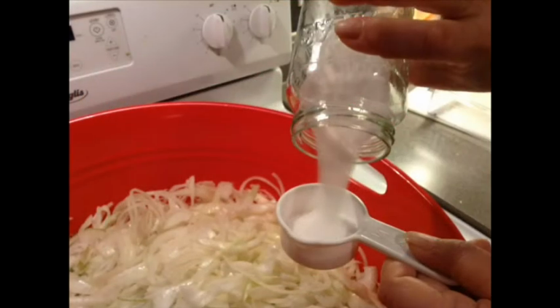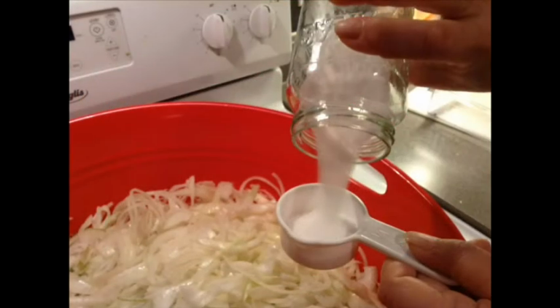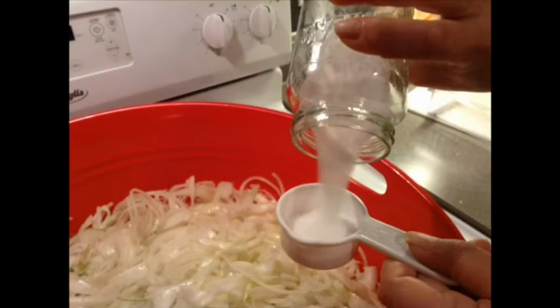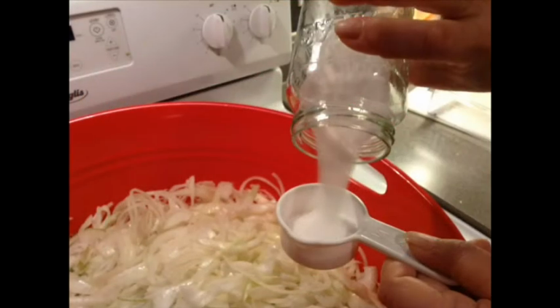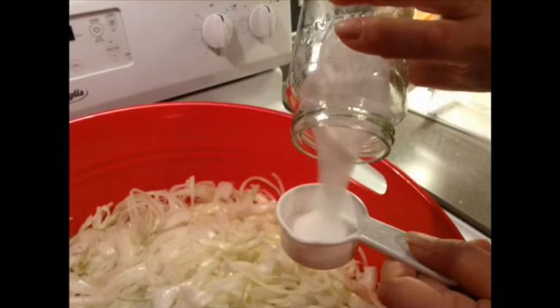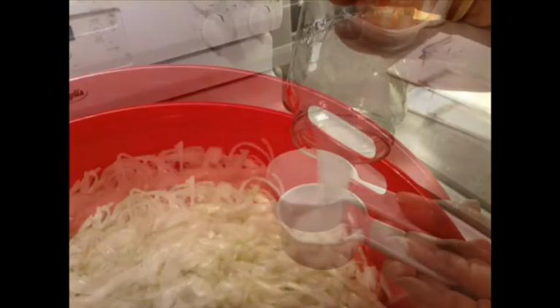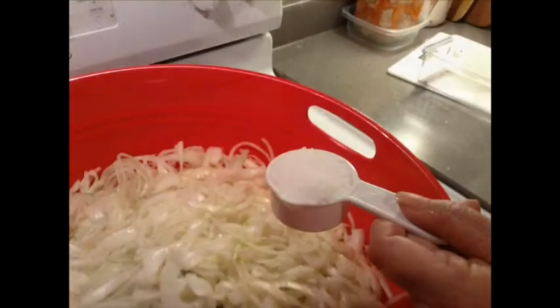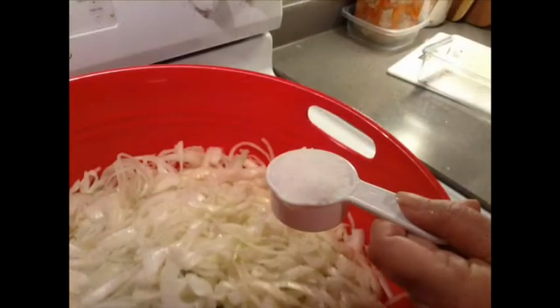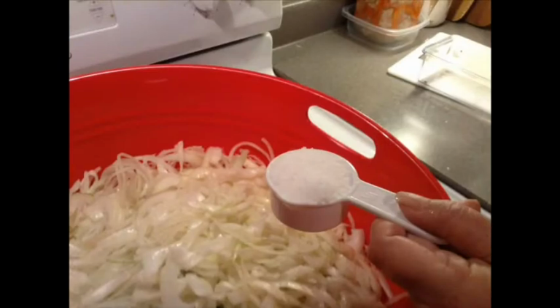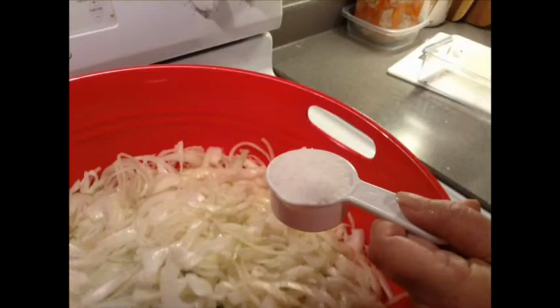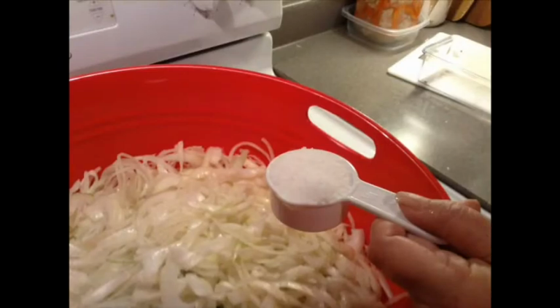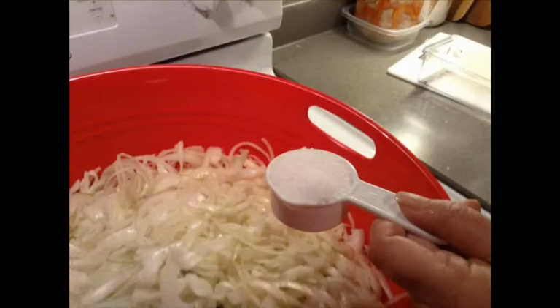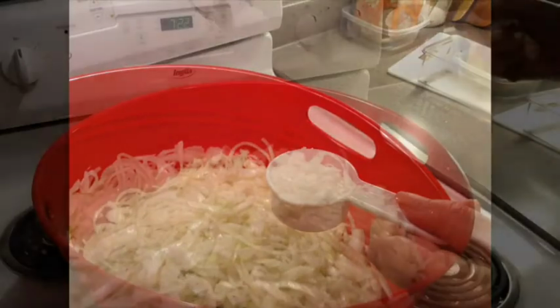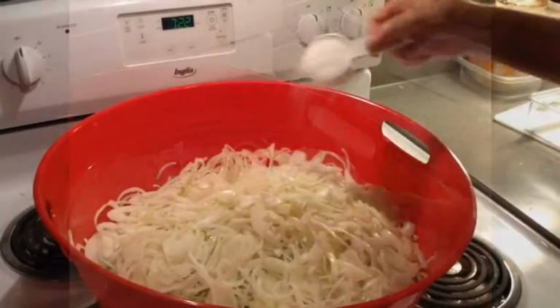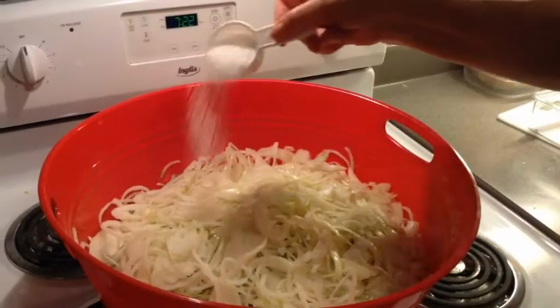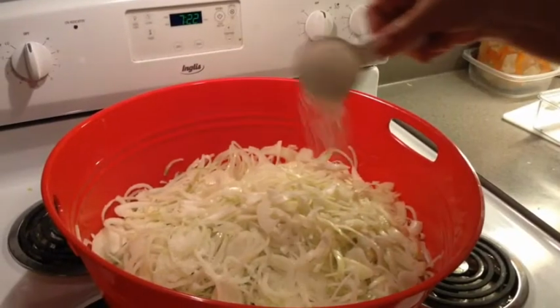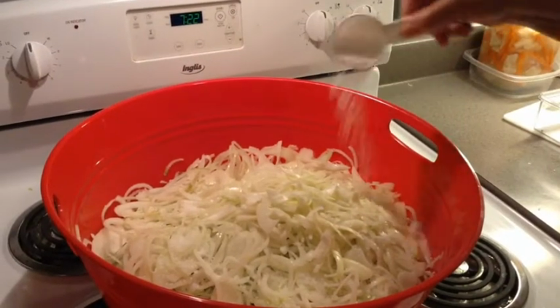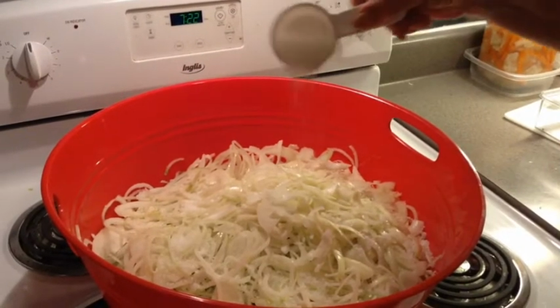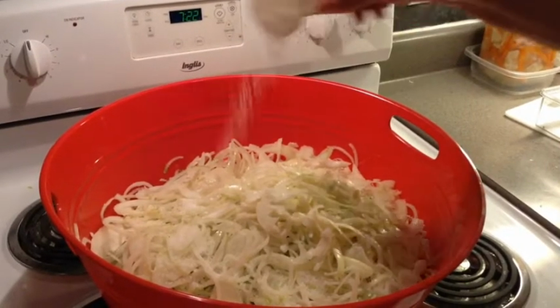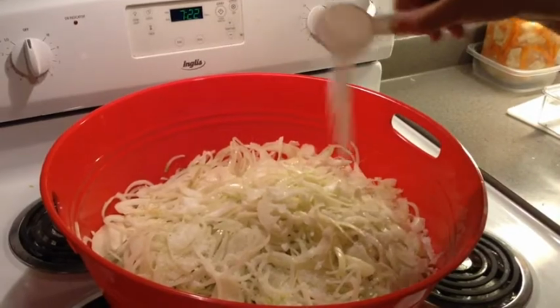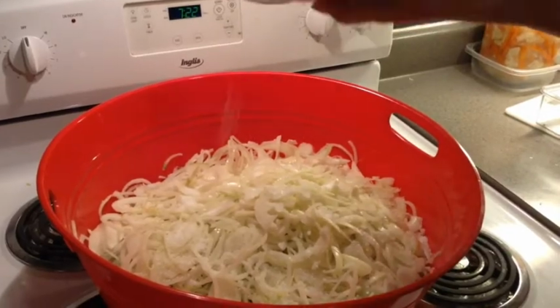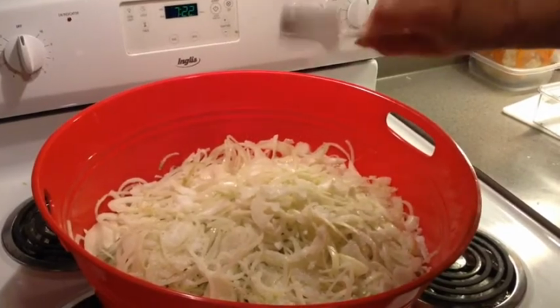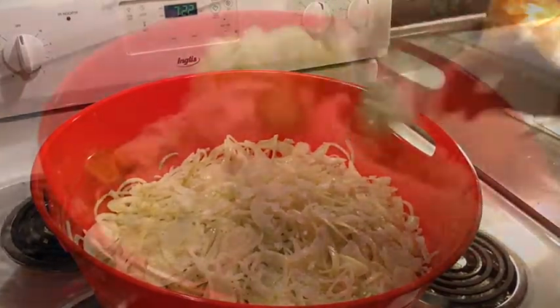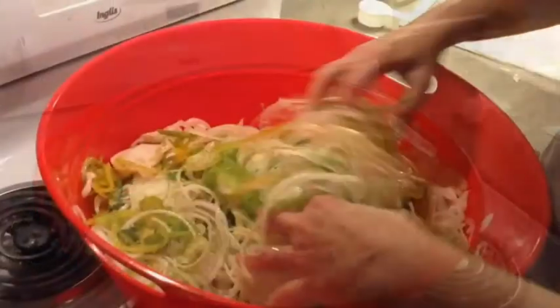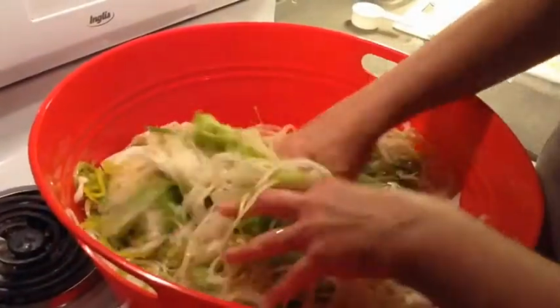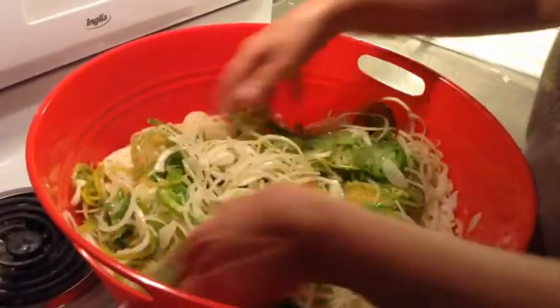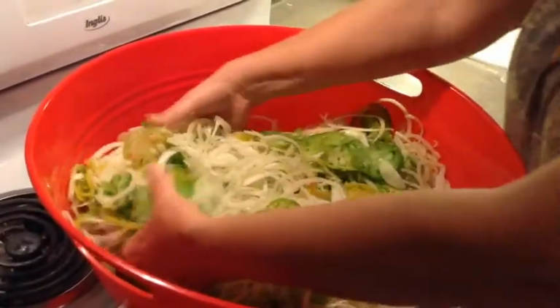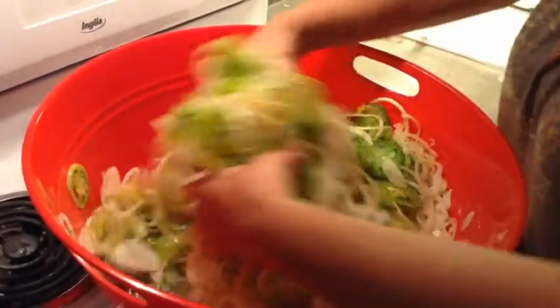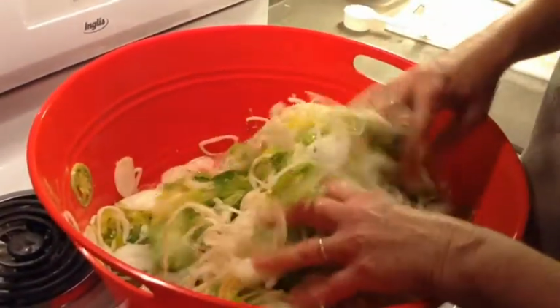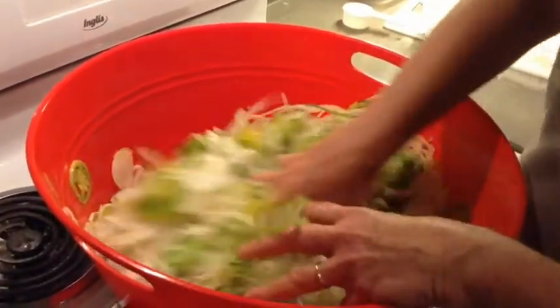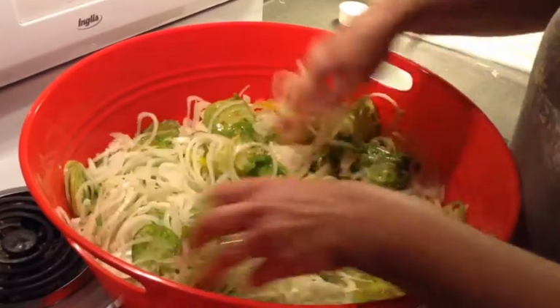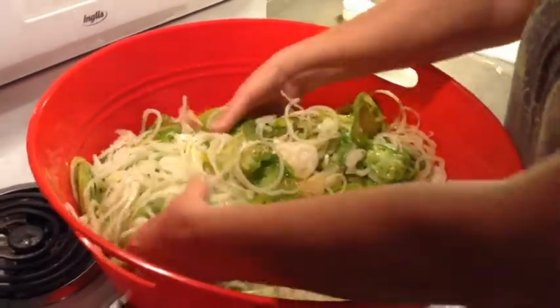A quarter cup of canning salt is mixed into the tomatoes and onions, and the bowl is covered with a towel and left to set overnight. This step is necessary to remove some of the water from the tomatoes.